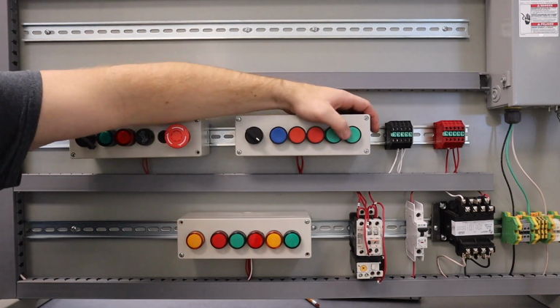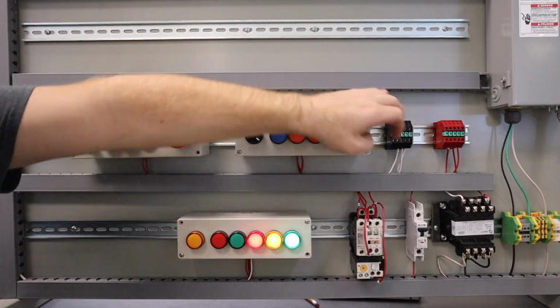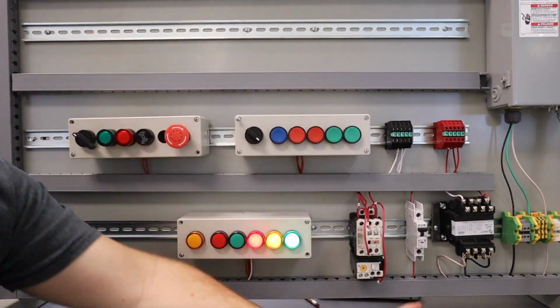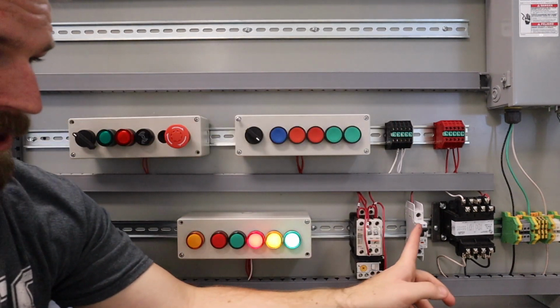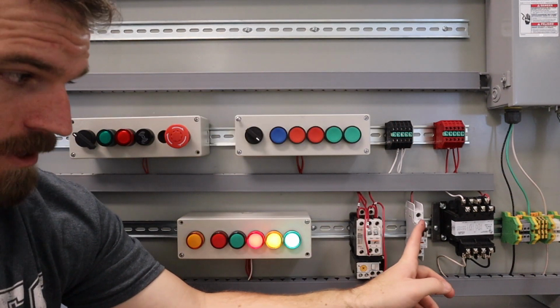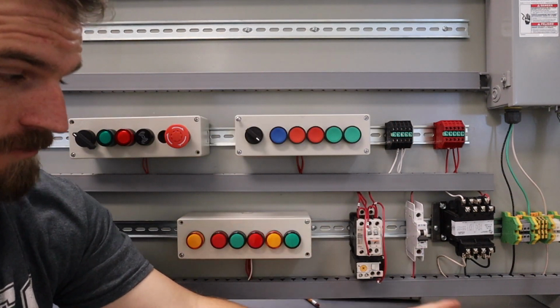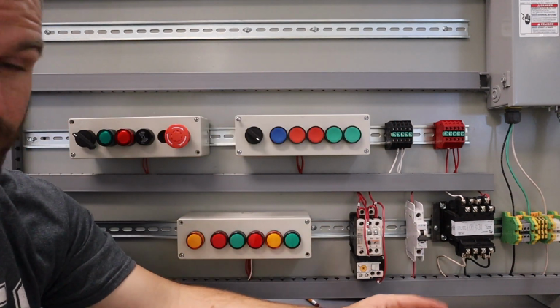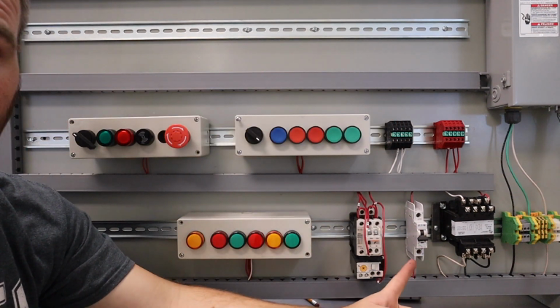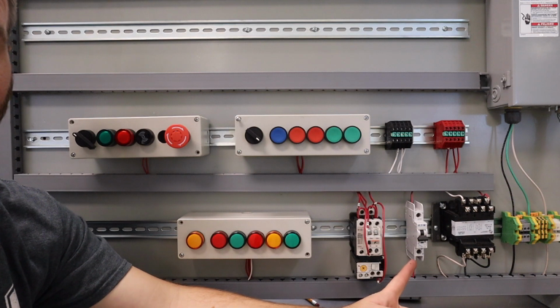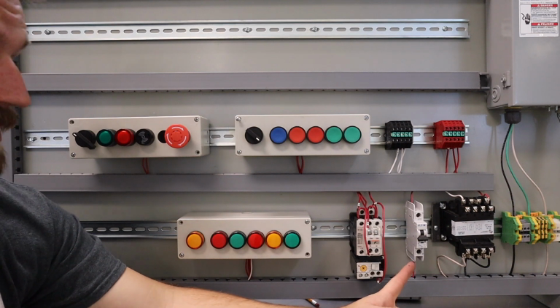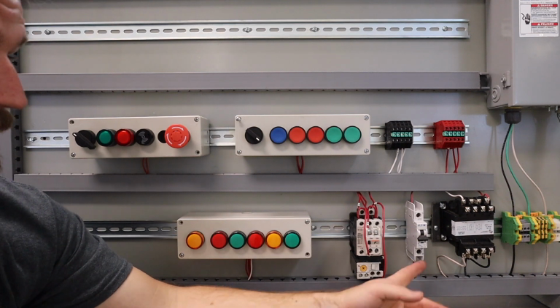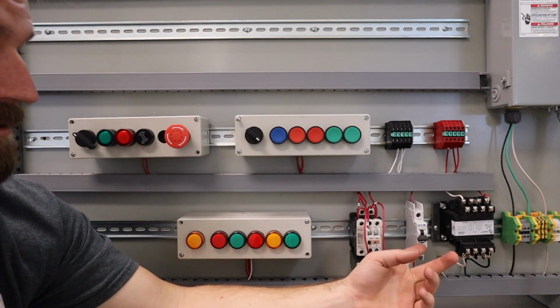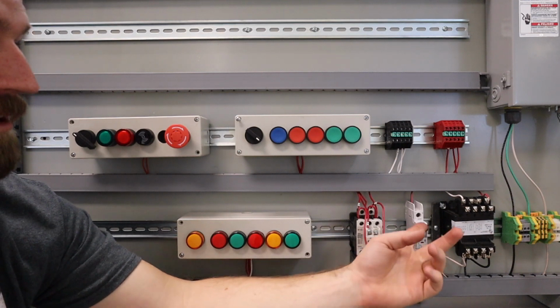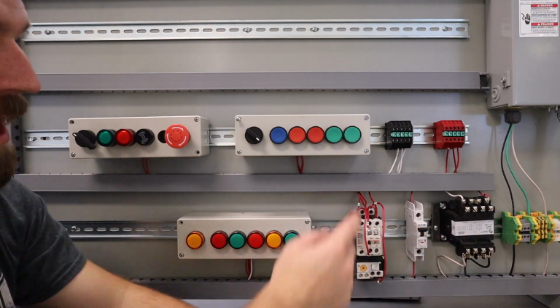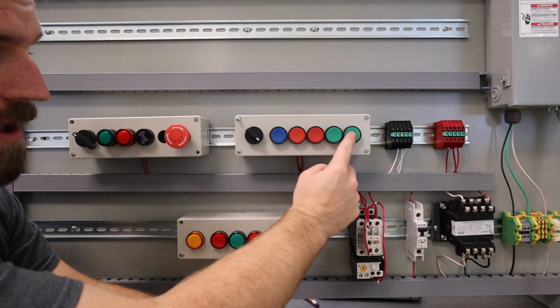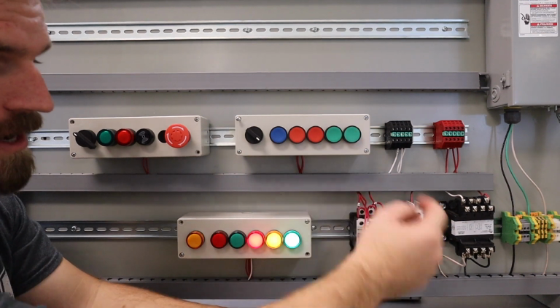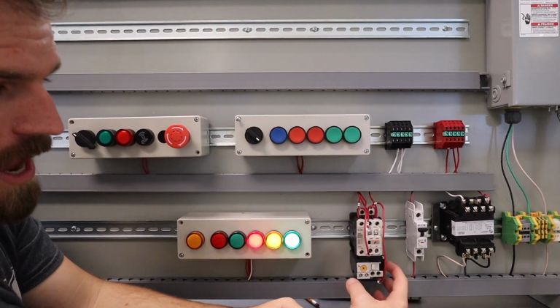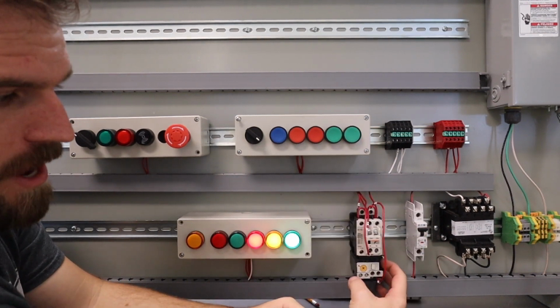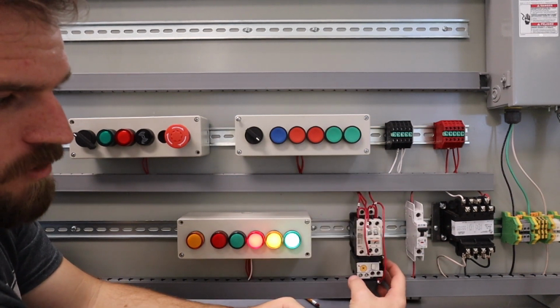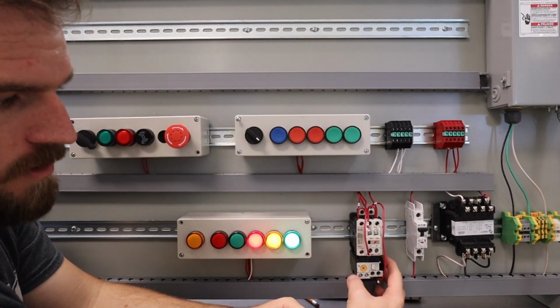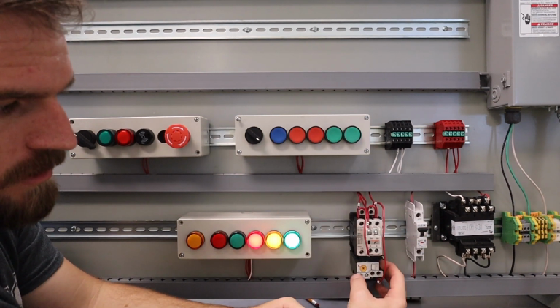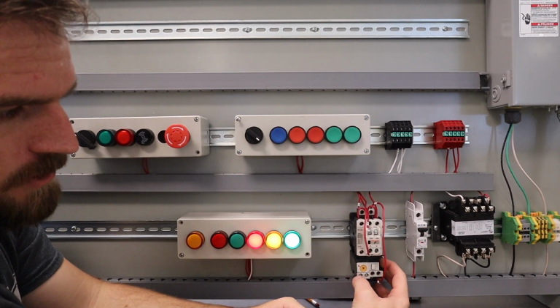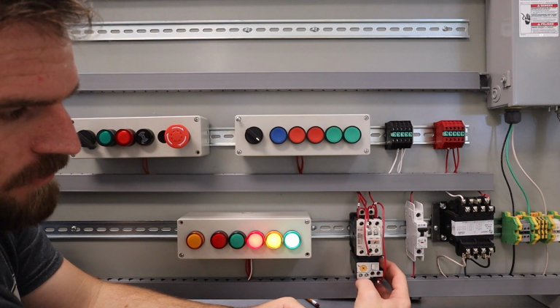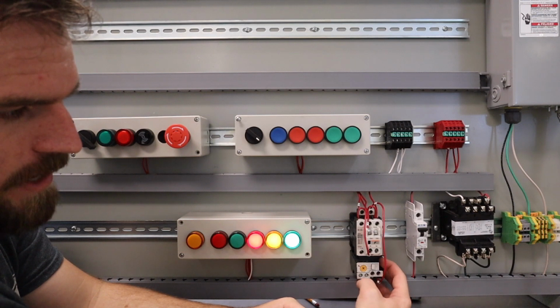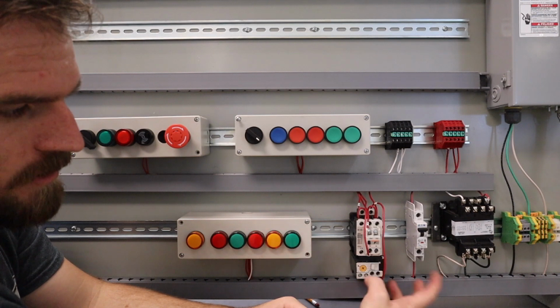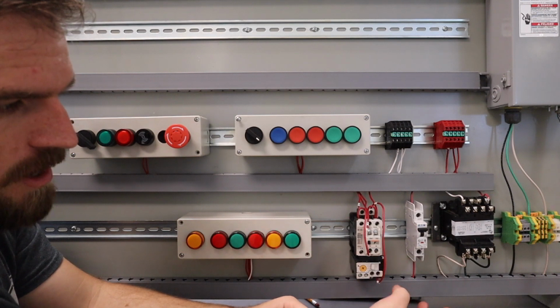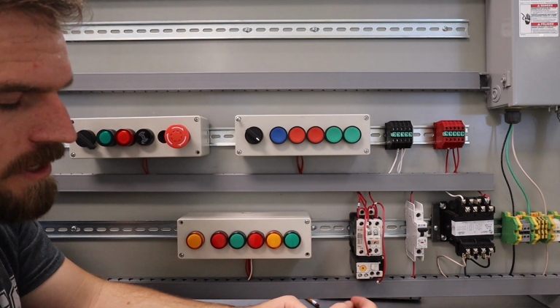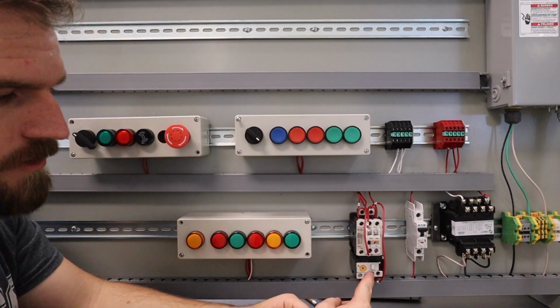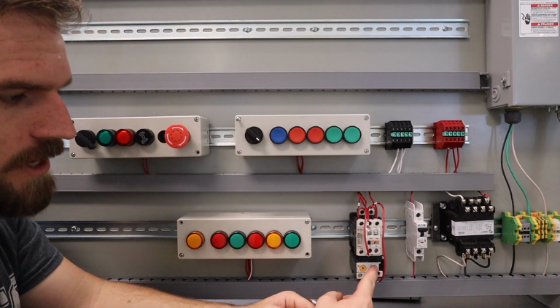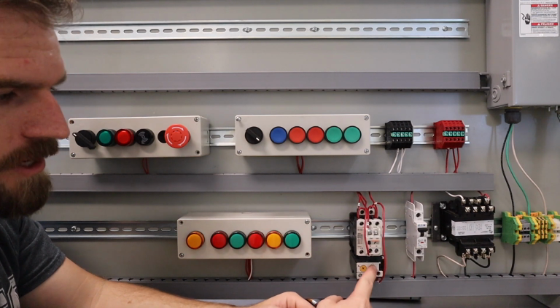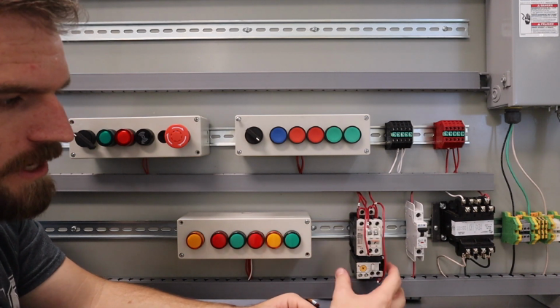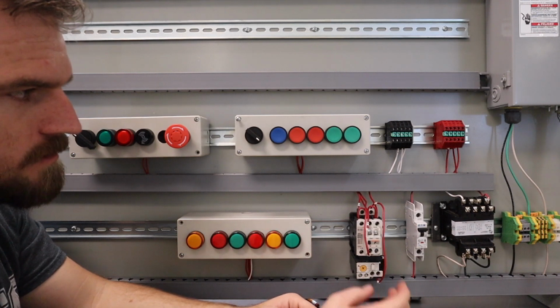If the system is running and my breaker blows, it will kill the circuit. If the overload — right here — goes off, it will also kill the circuit. You can reset it and it should start up again.